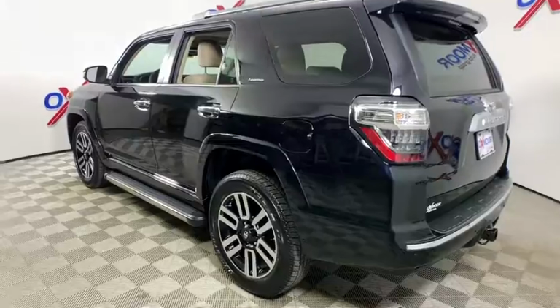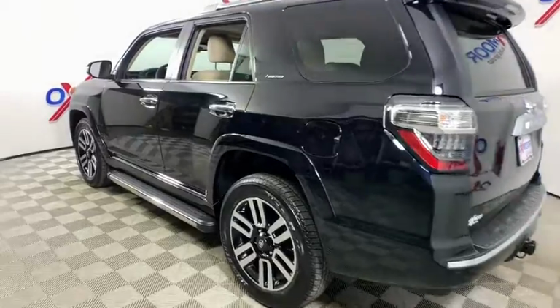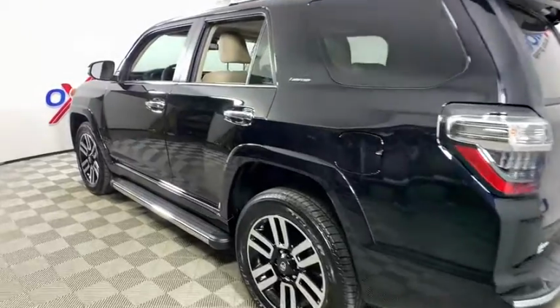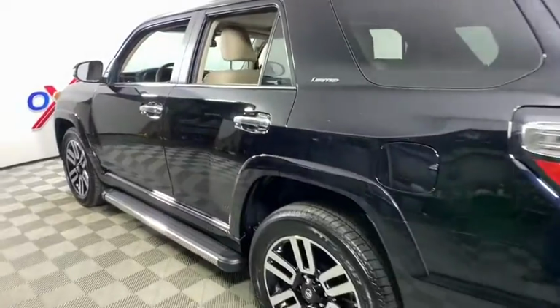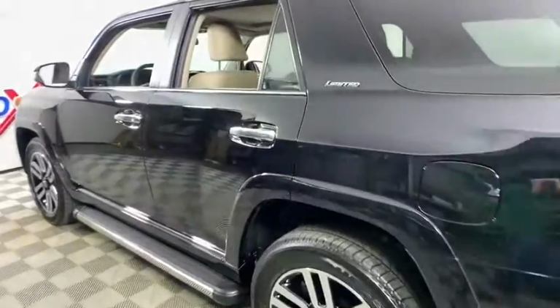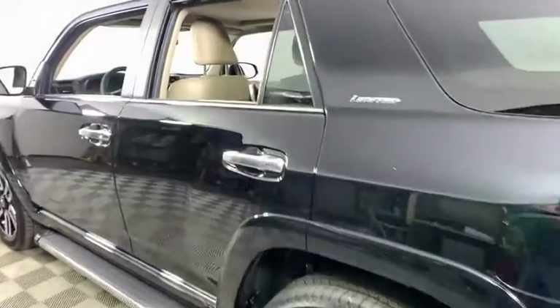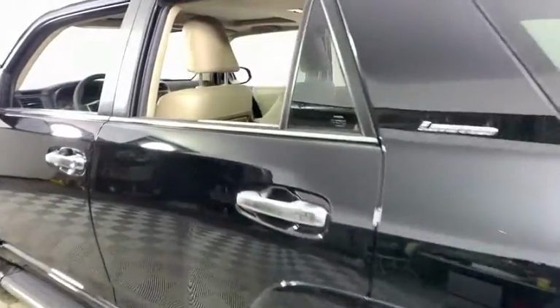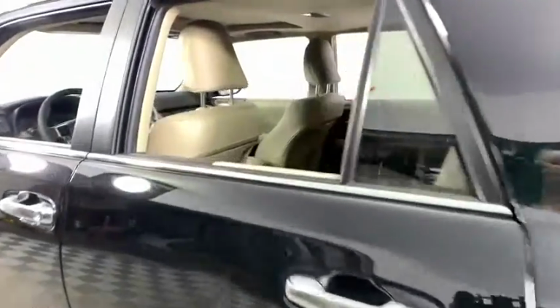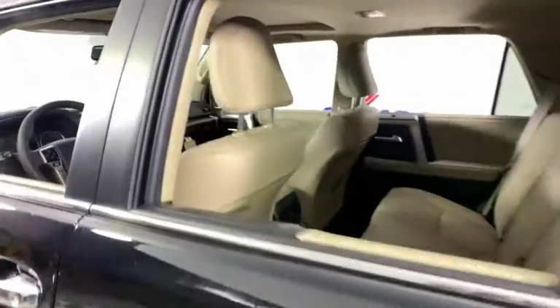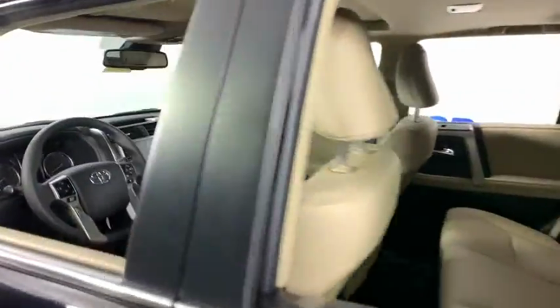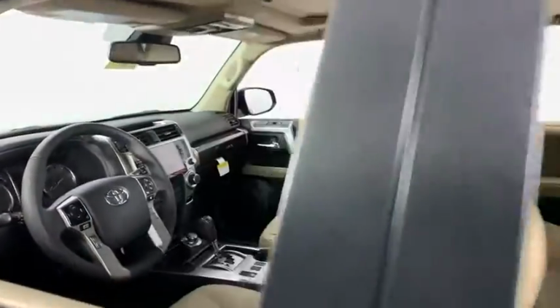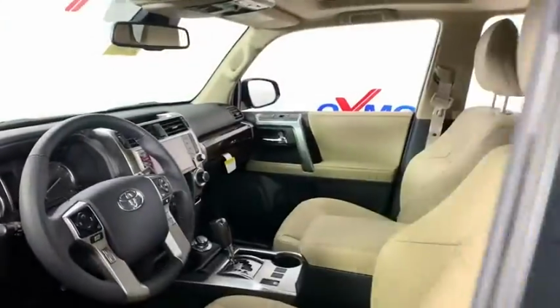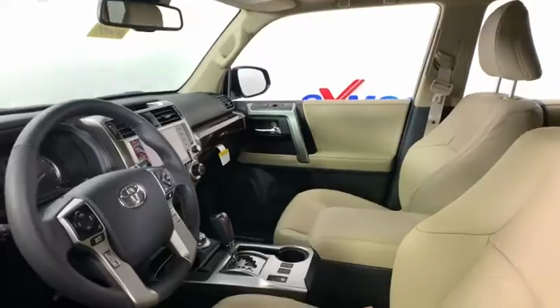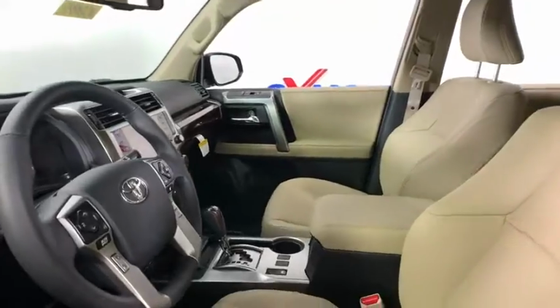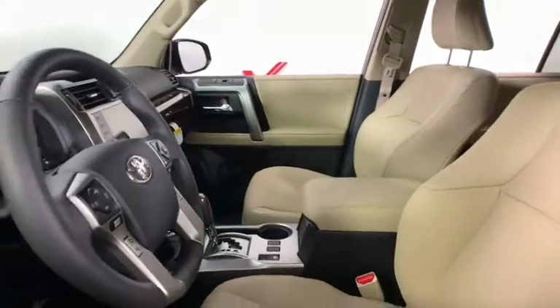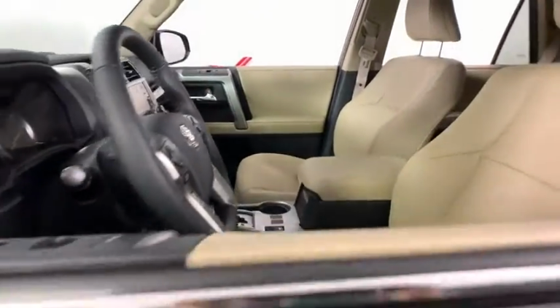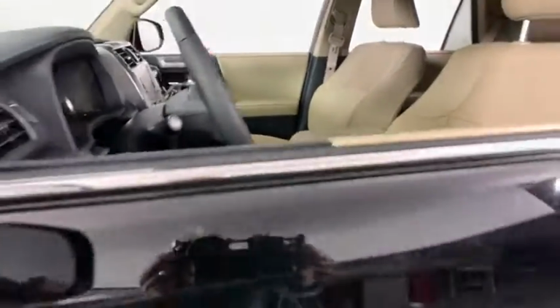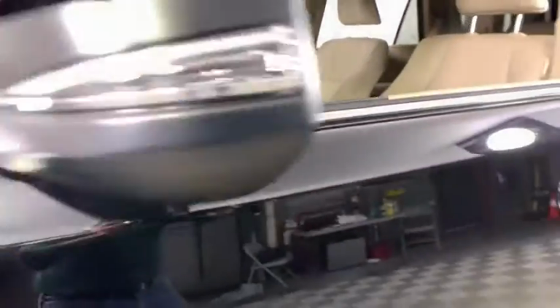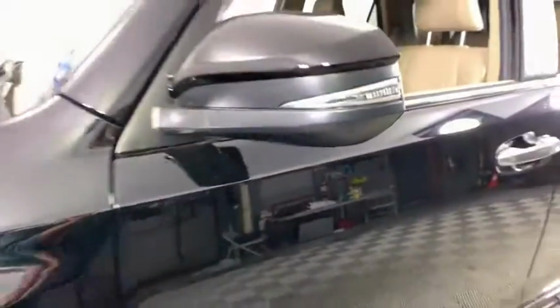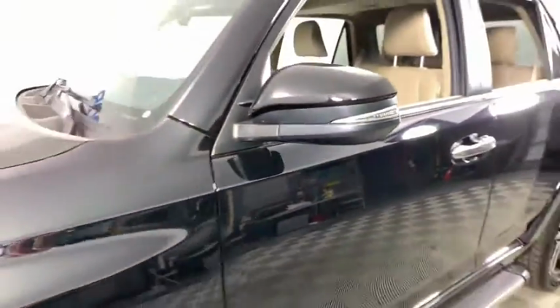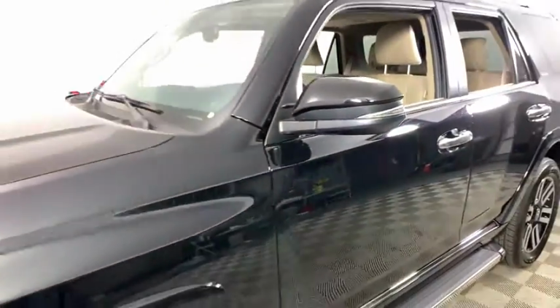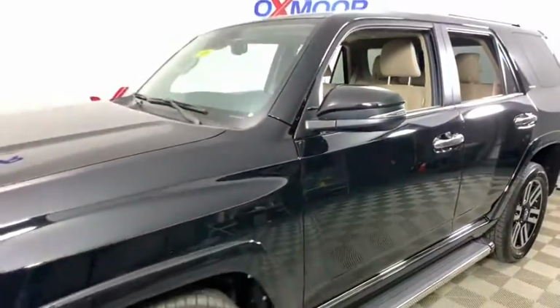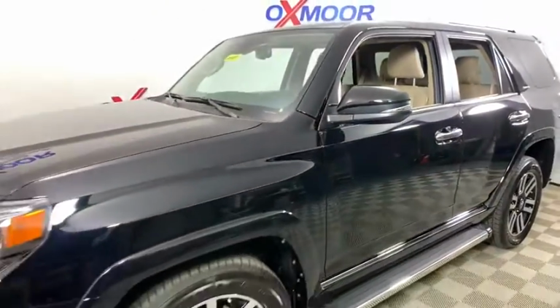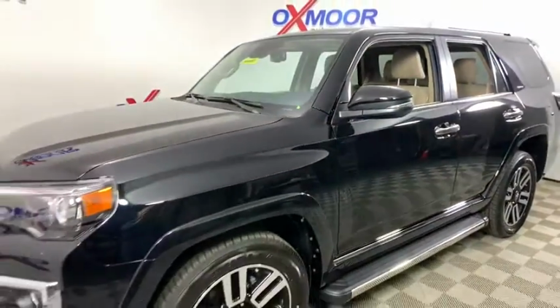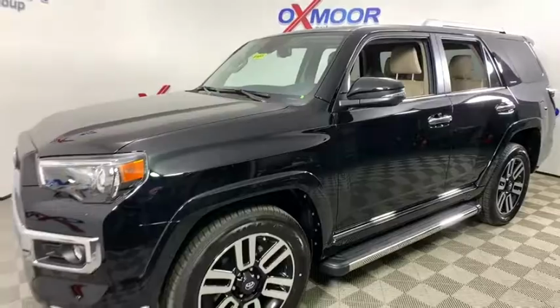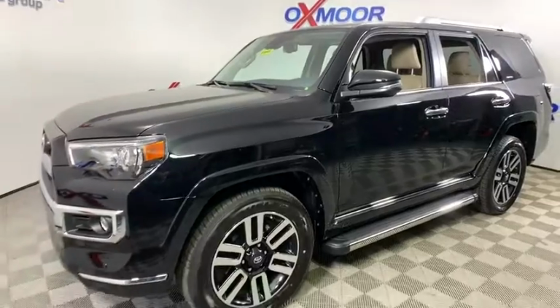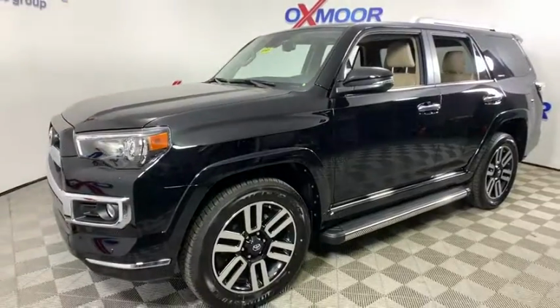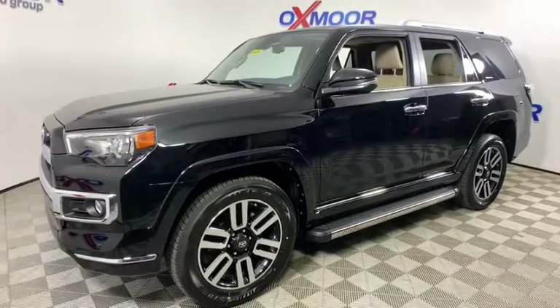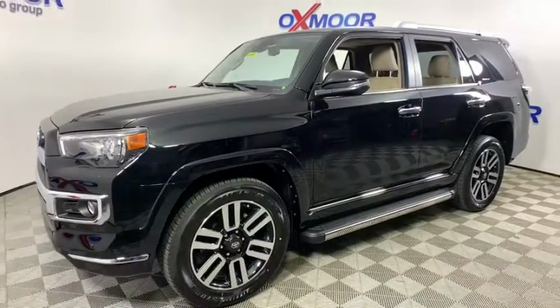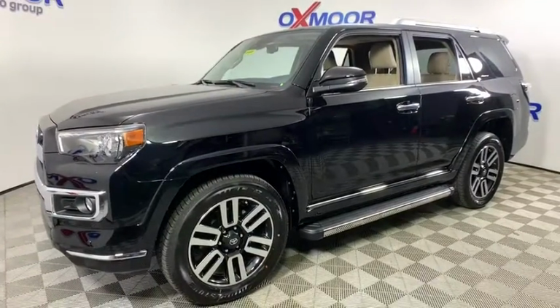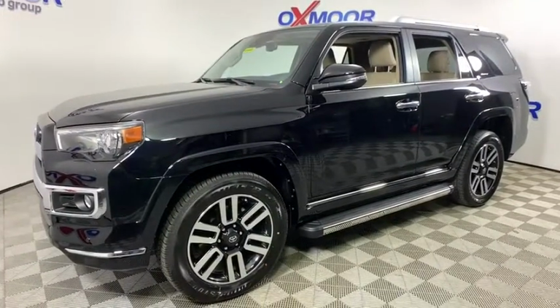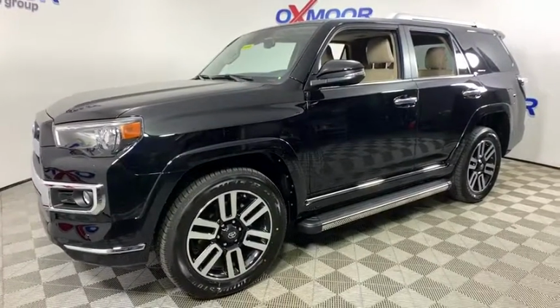Stop by and take a look at the 2020 Toyota 4Runner. 4Runner durability is unbeatable. There are more 4Runners on the road today than any other mid-size SUV. This vehicle has less than 100 miles.